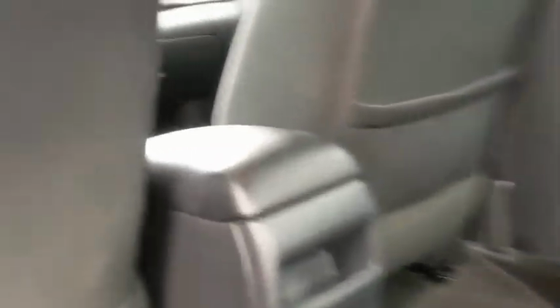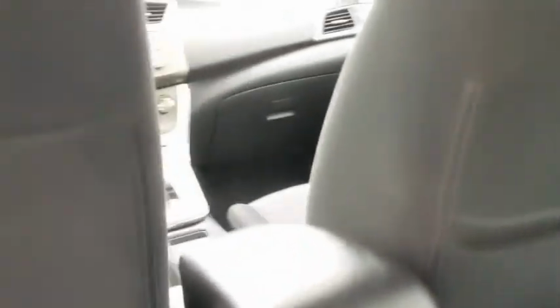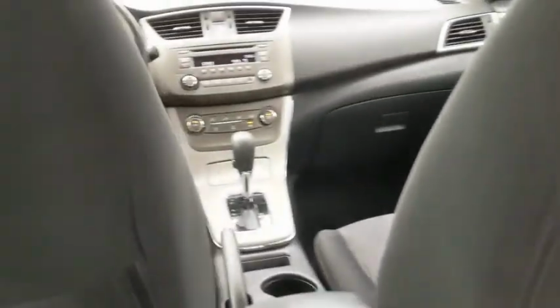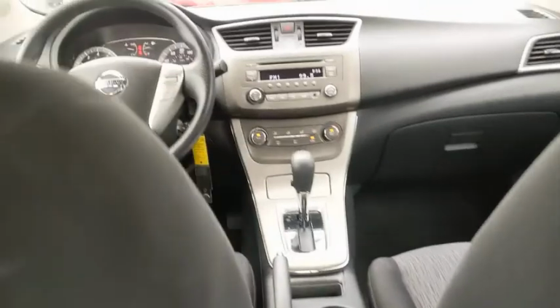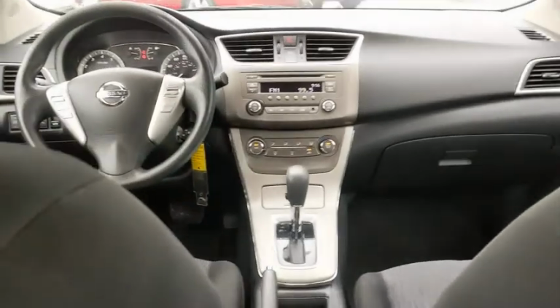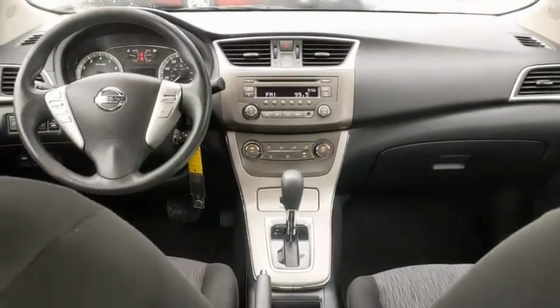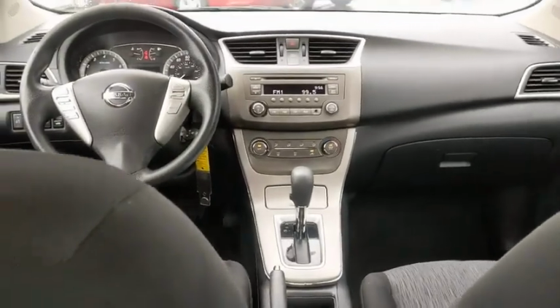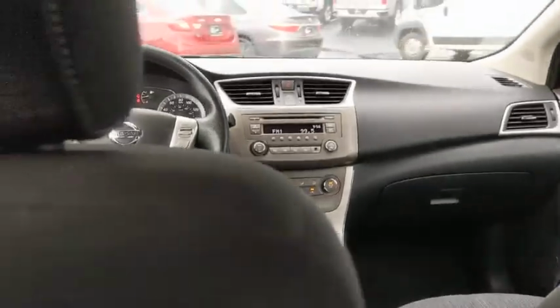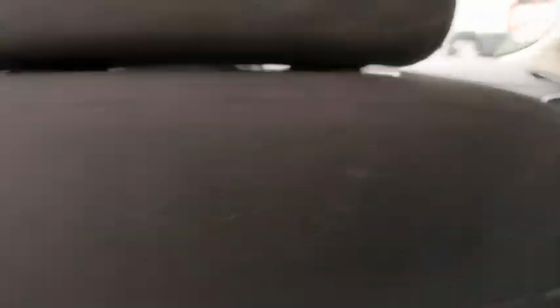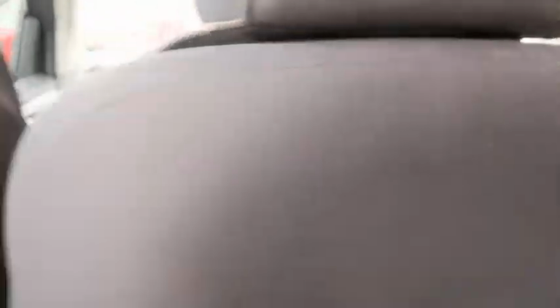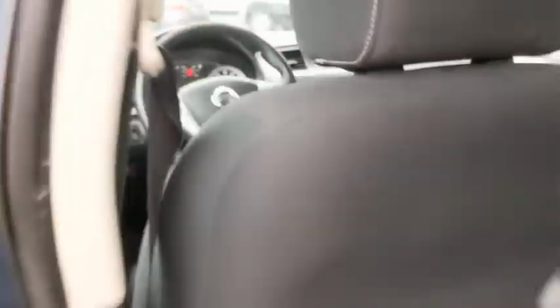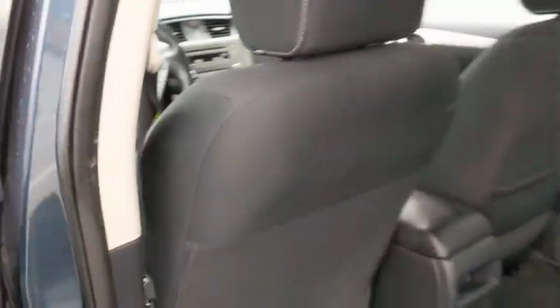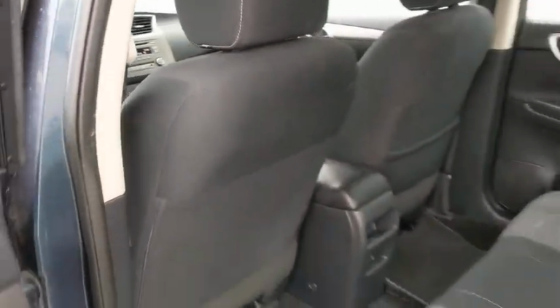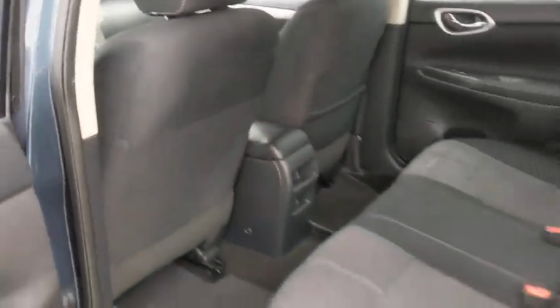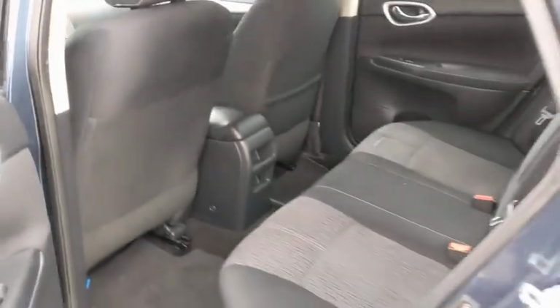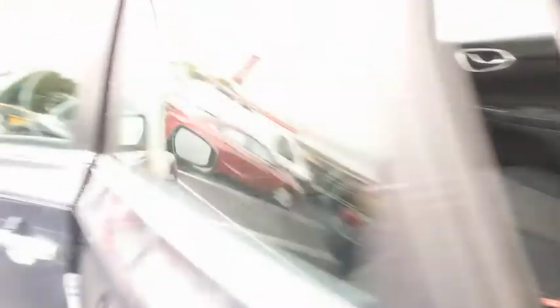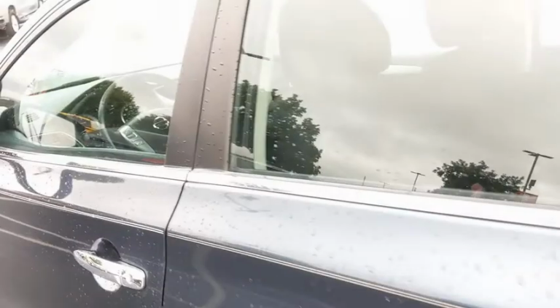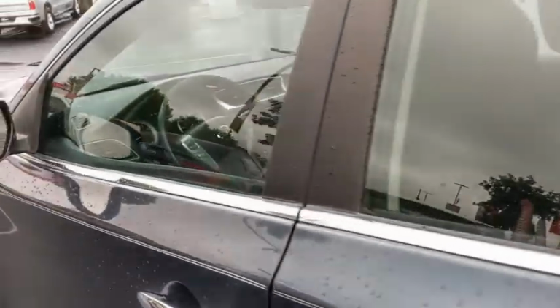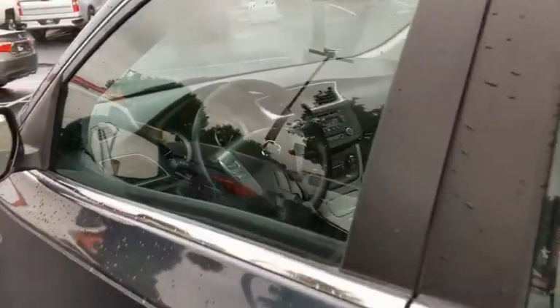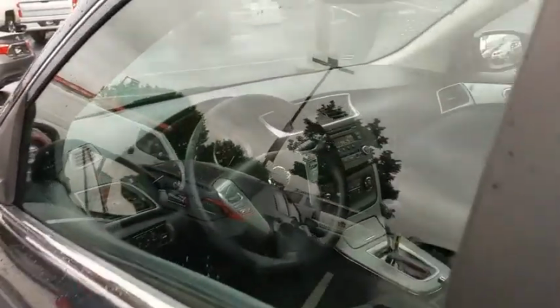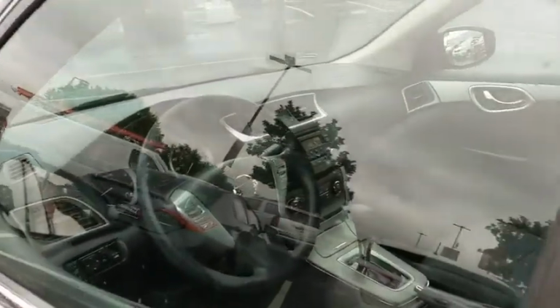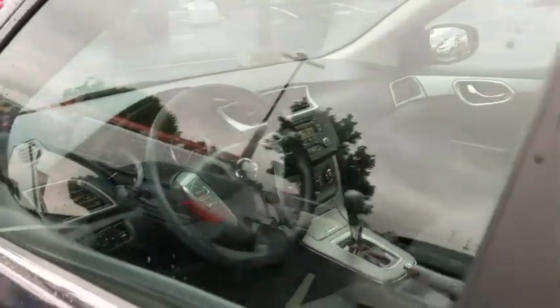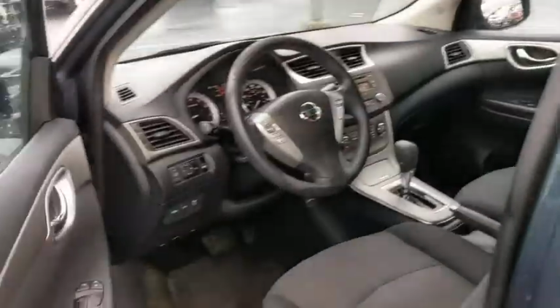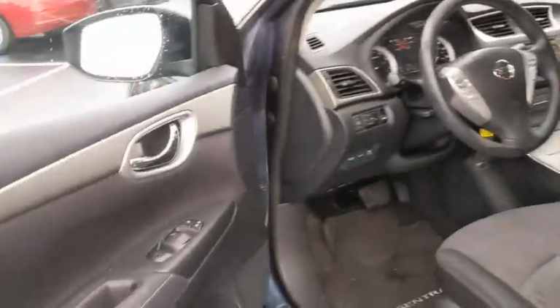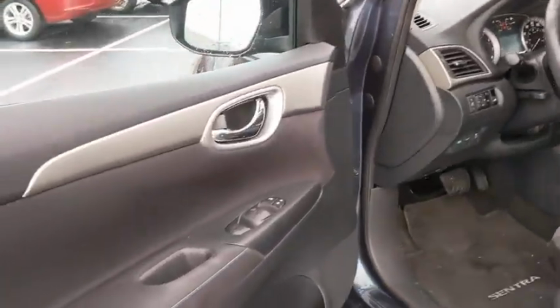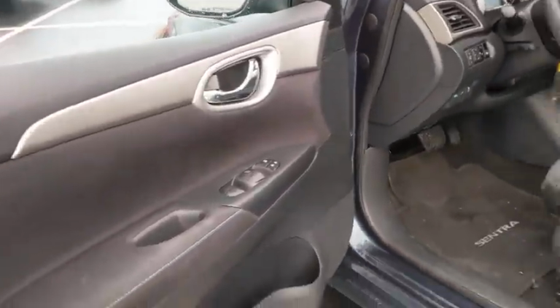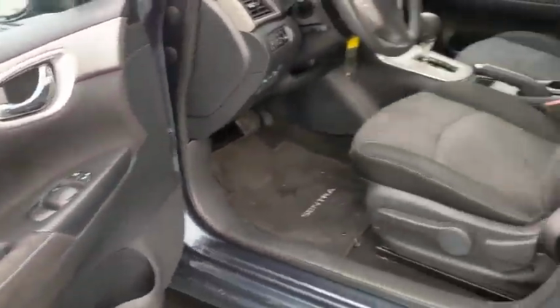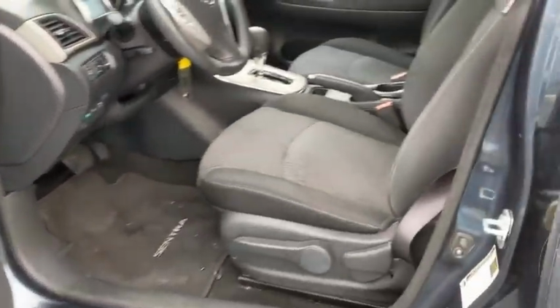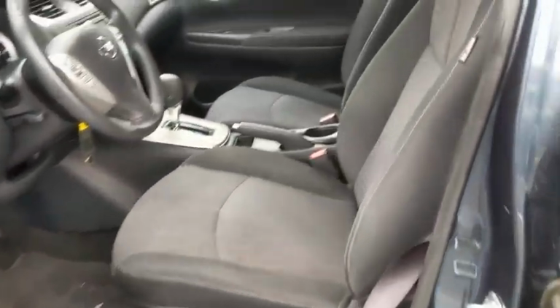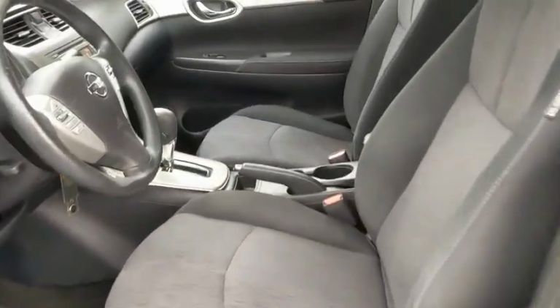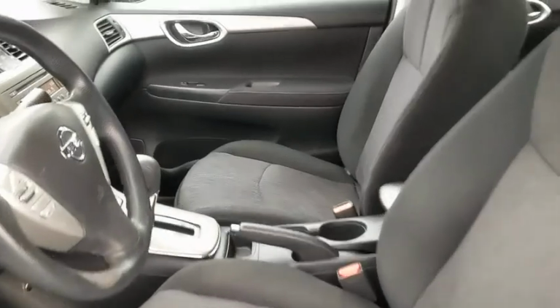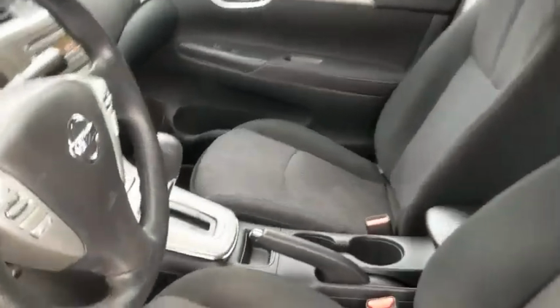Electronic stability control, power windows, trip computer, rear window defroster, CD player, security system, brake assist, remote keyless entry, panic alarm, tachometer, overhead console.